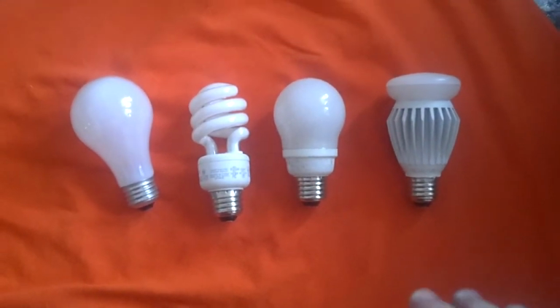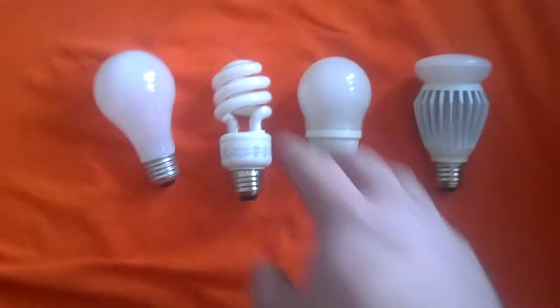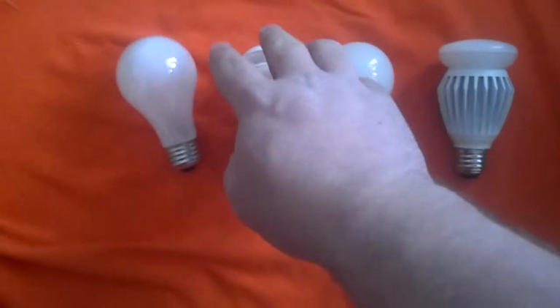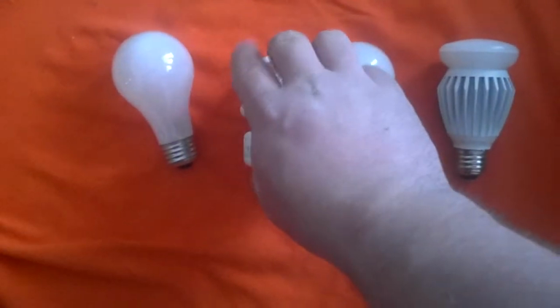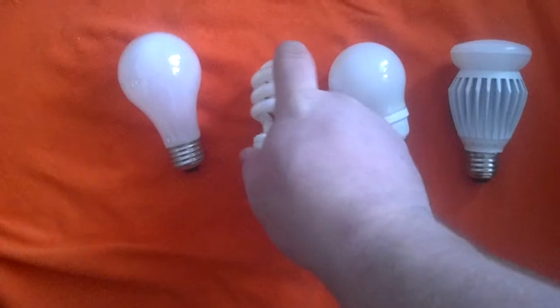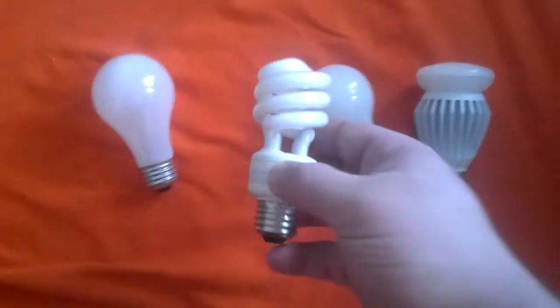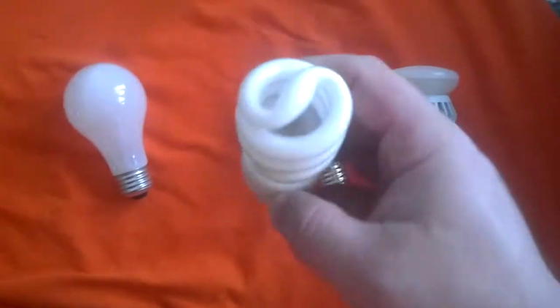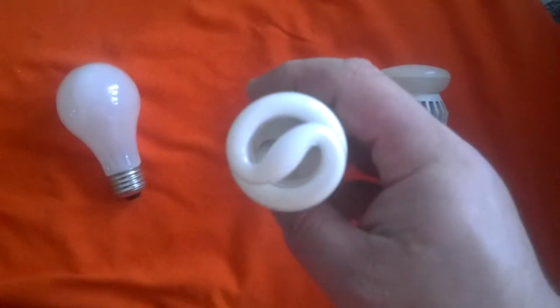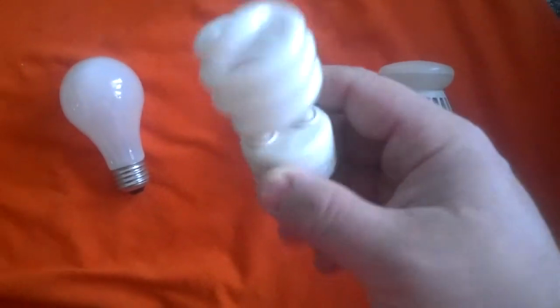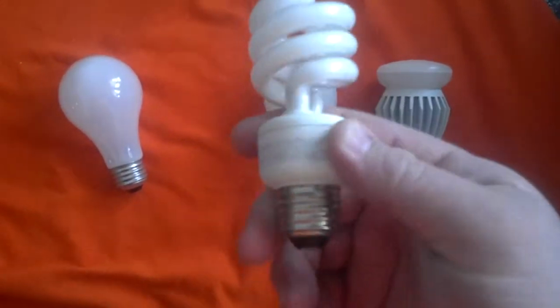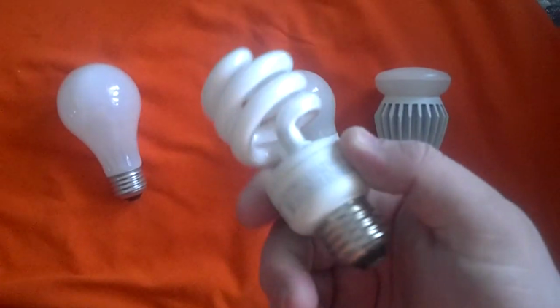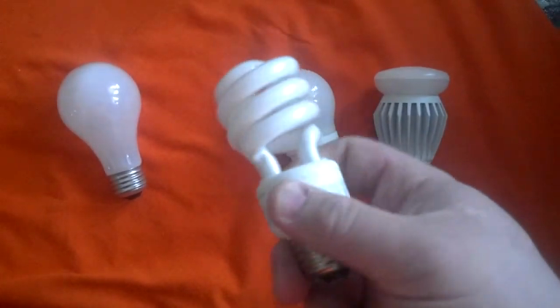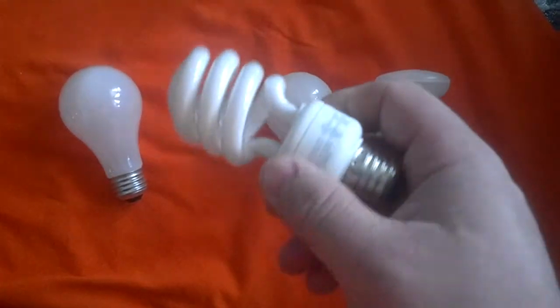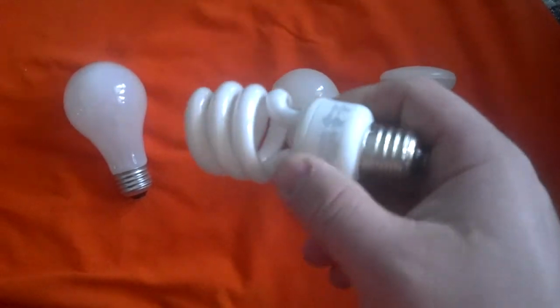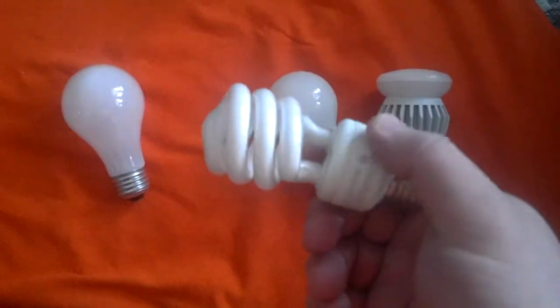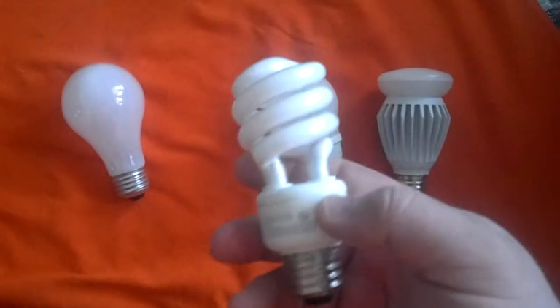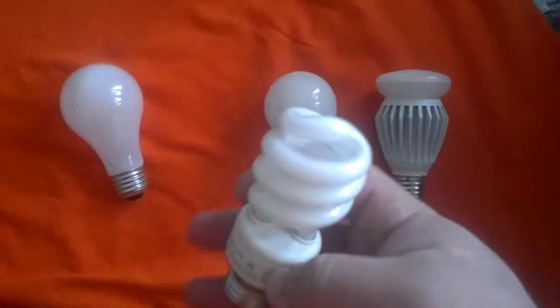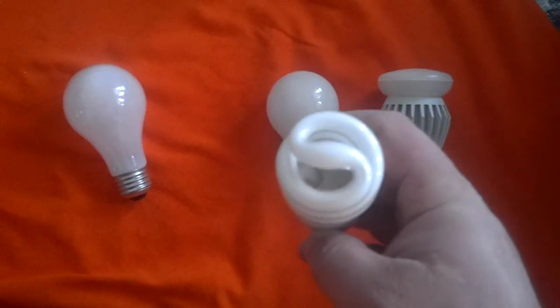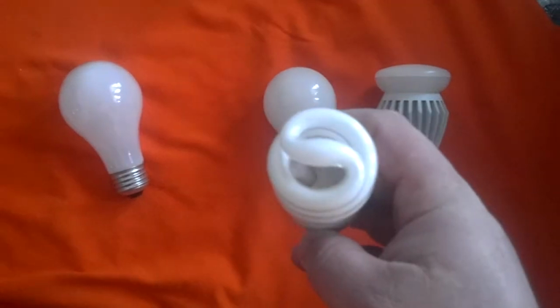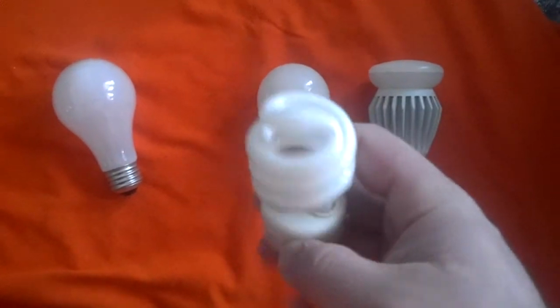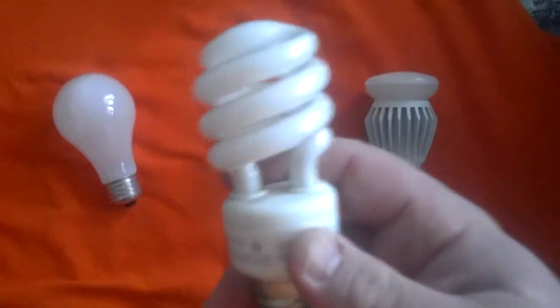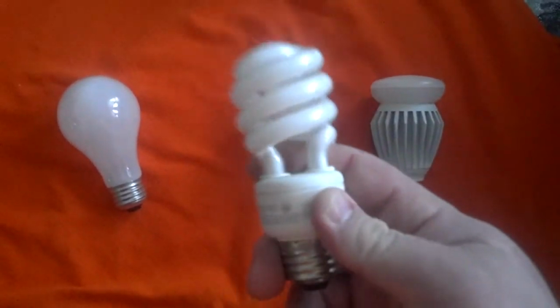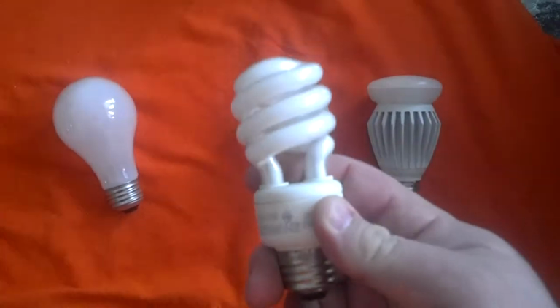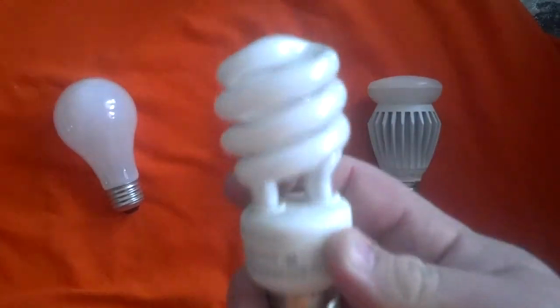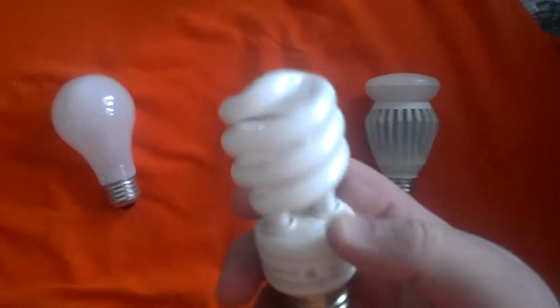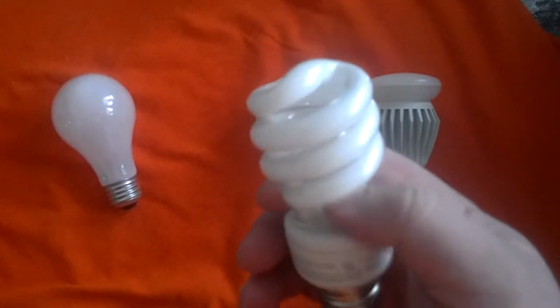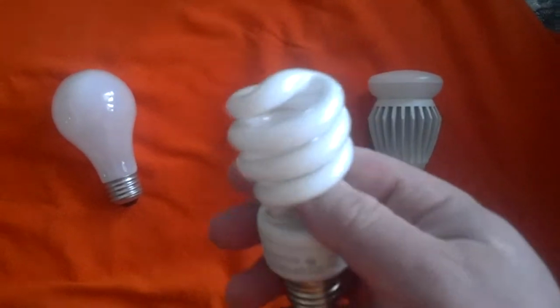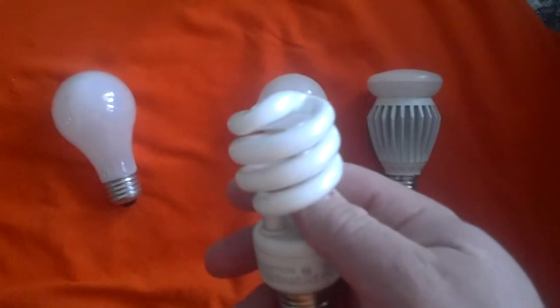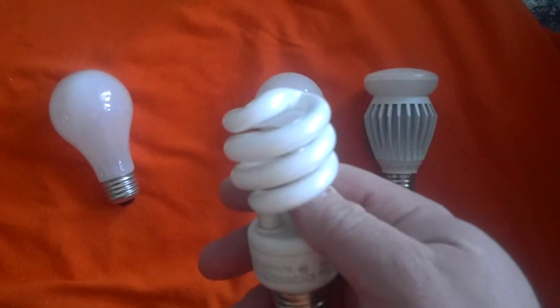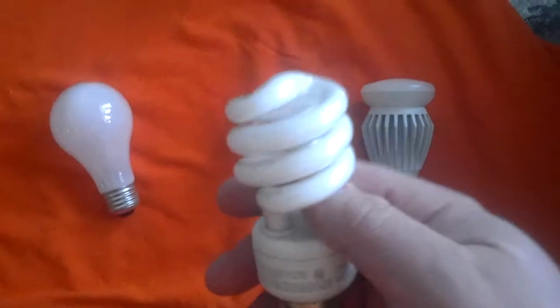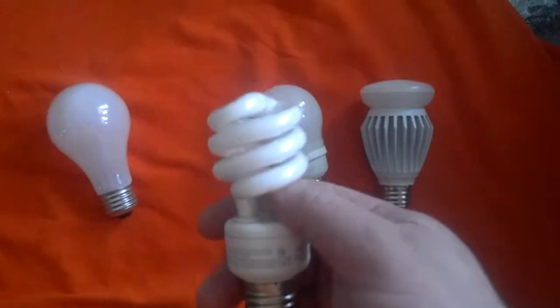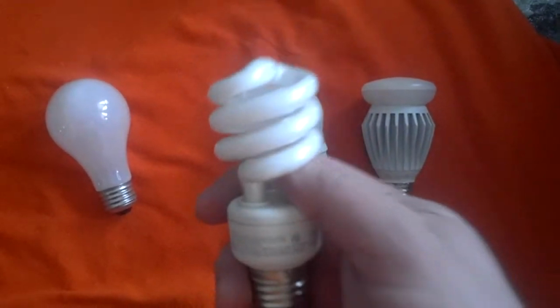Now, a lot of people are saying 'I can't use these bulbs, they've got mercury in them, we're all going to die.' Fact is, a CFL — compact fluorescent — is still a fluorescent bulb.